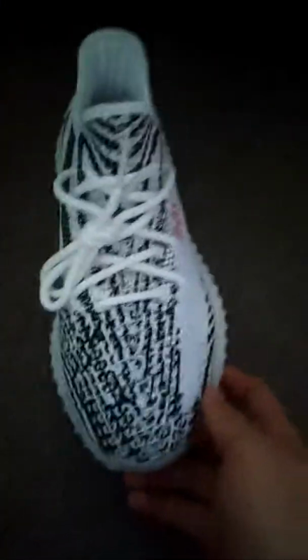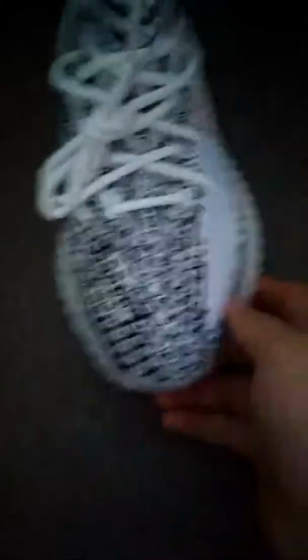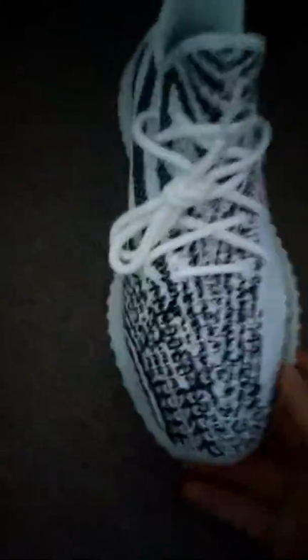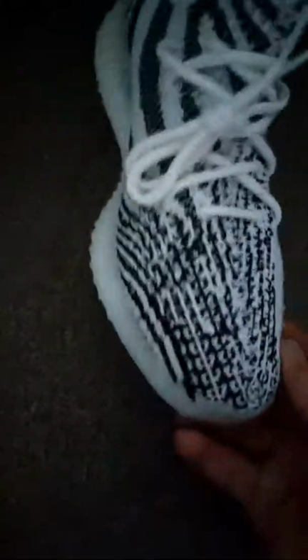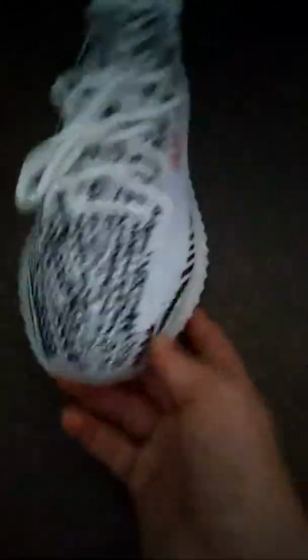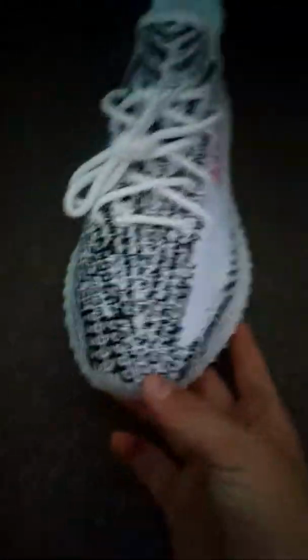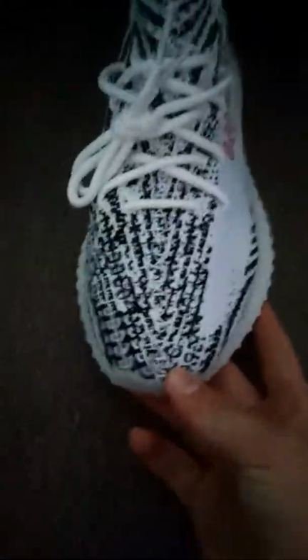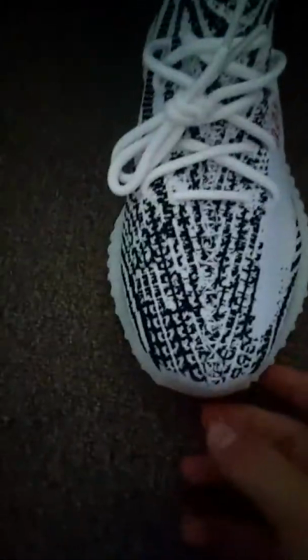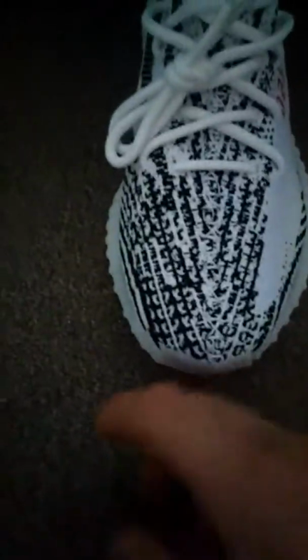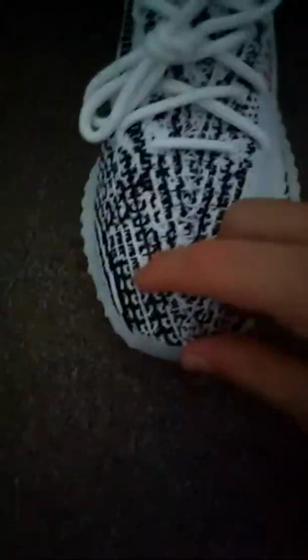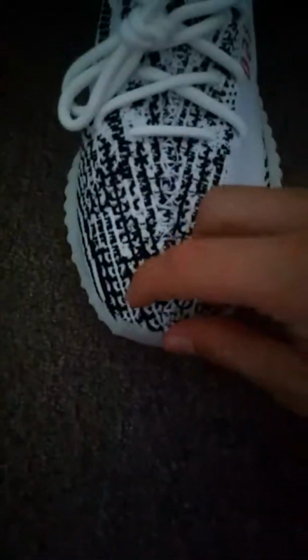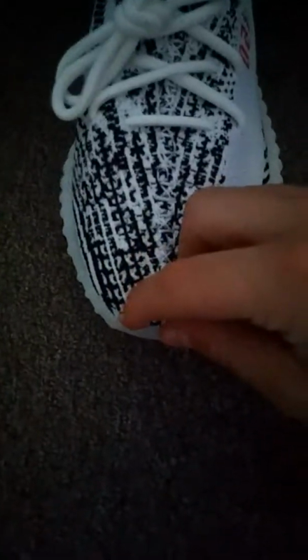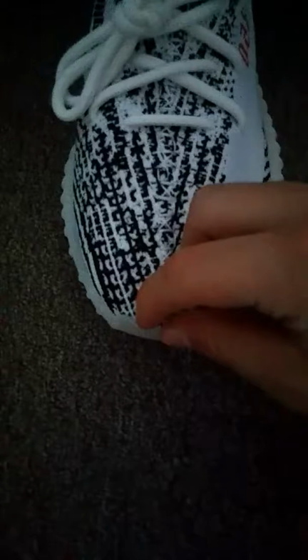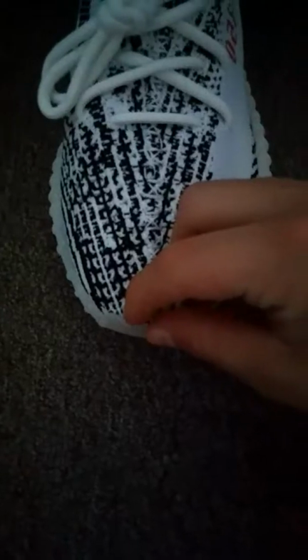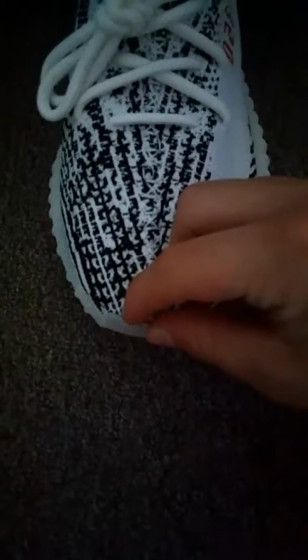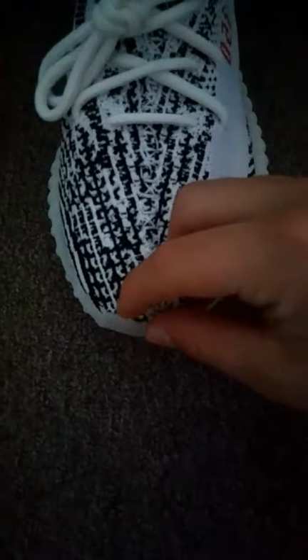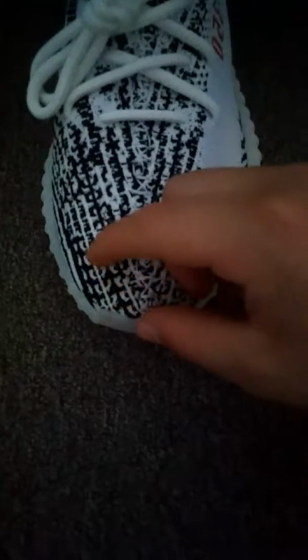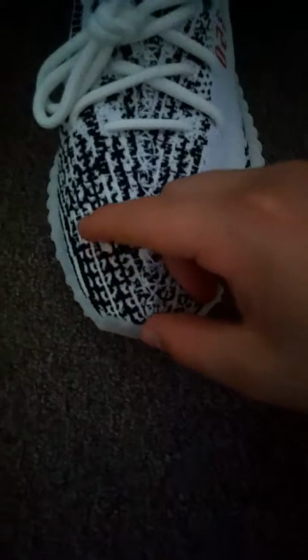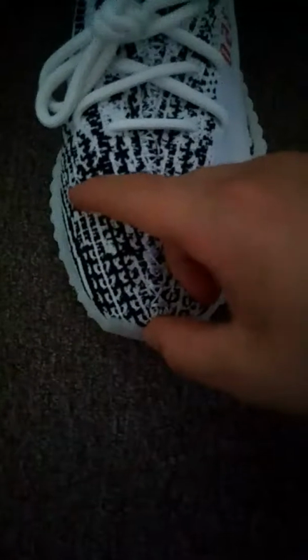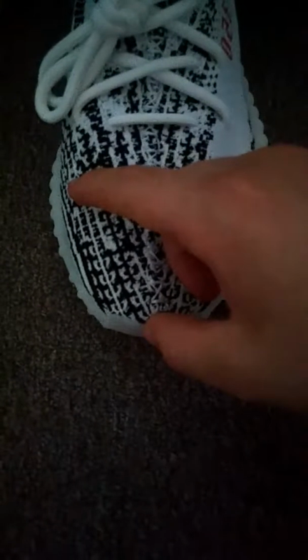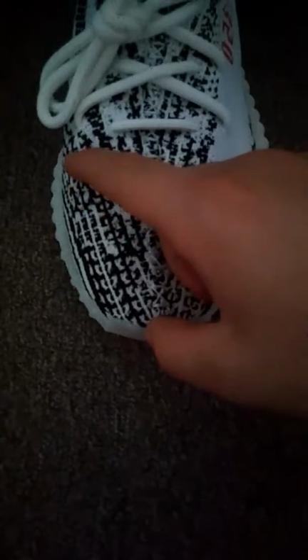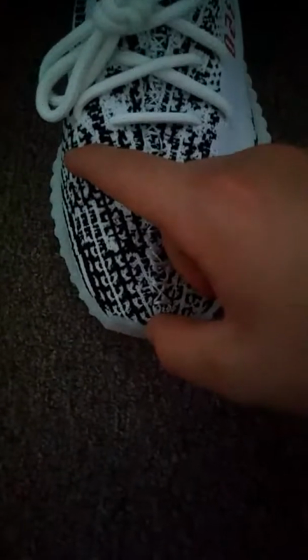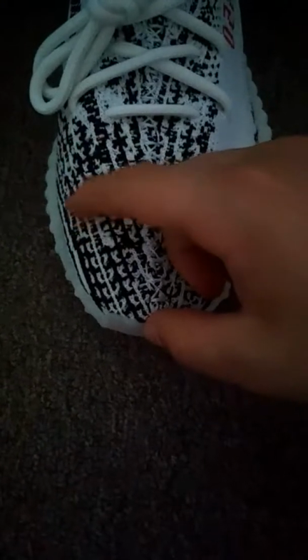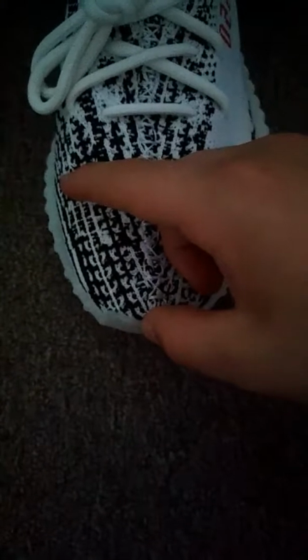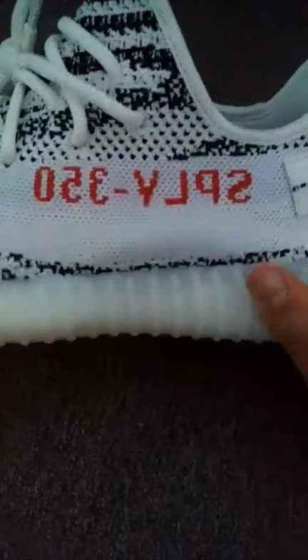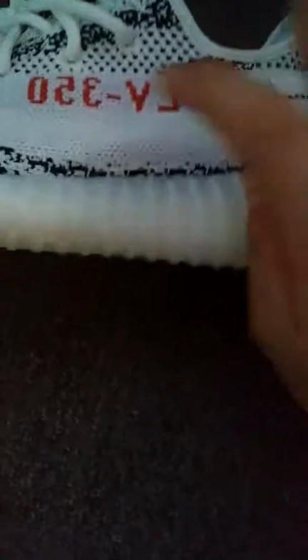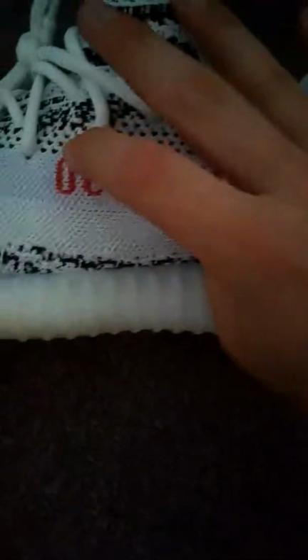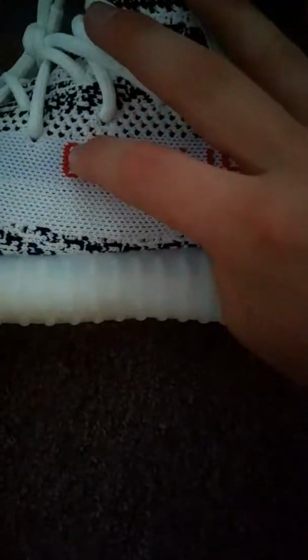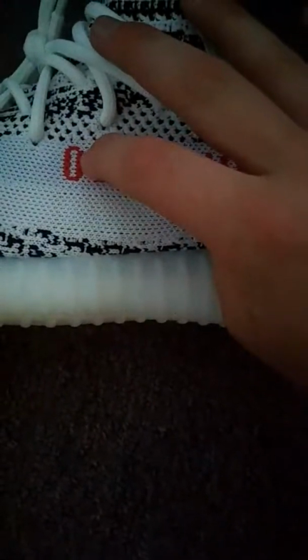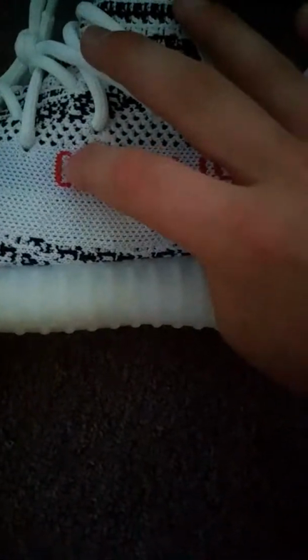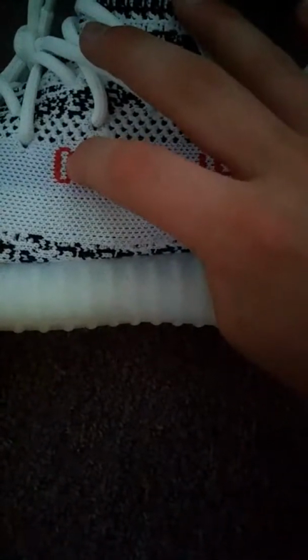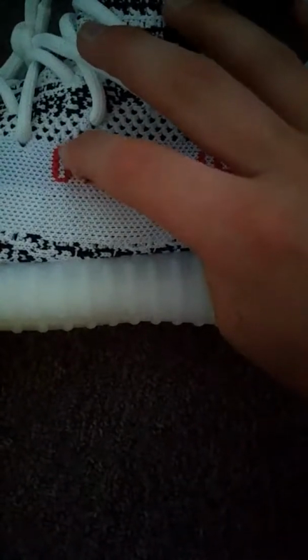Alright, back to it — looking at these in the front on the toe box, another indicator is going to be this line right here. If your Yeezys don't have a line going all the way up to here like mine do, or if it only goes down to right here, they're fake, sorry to say.